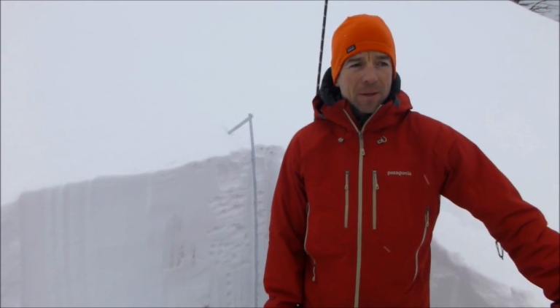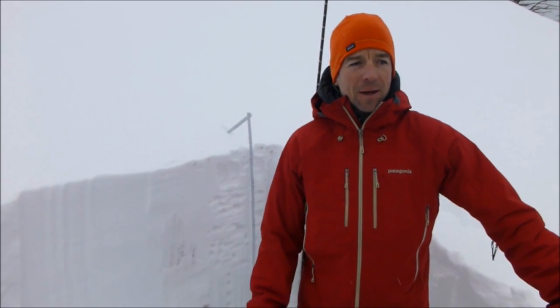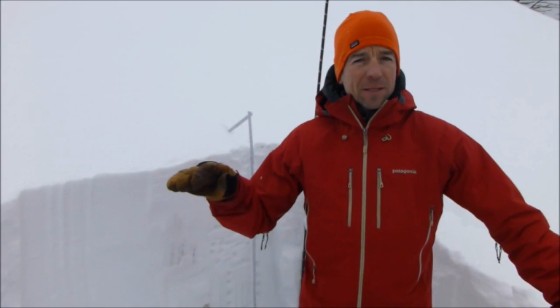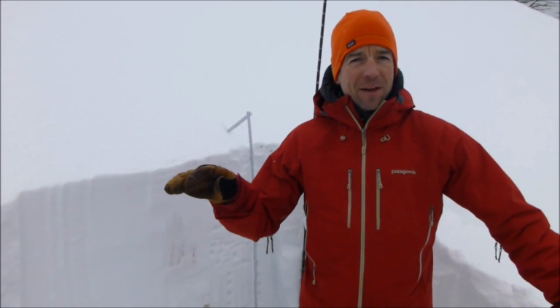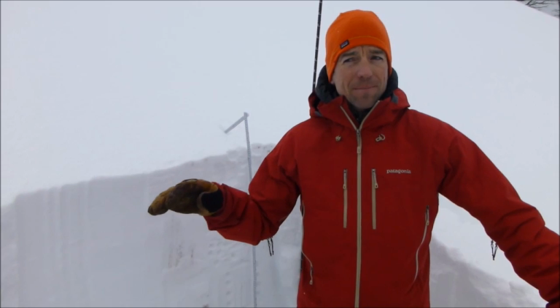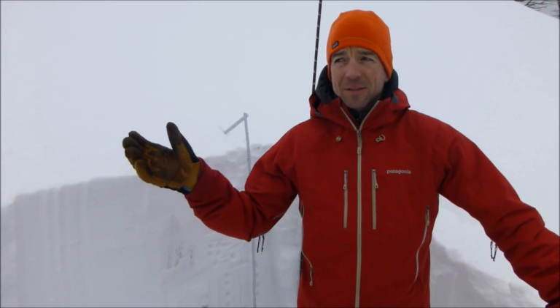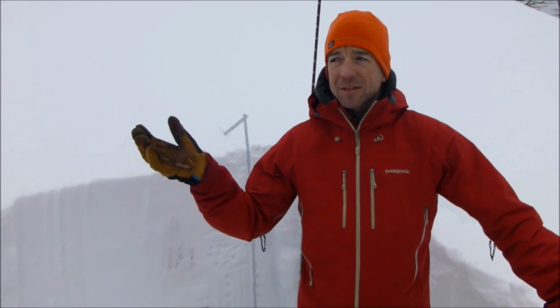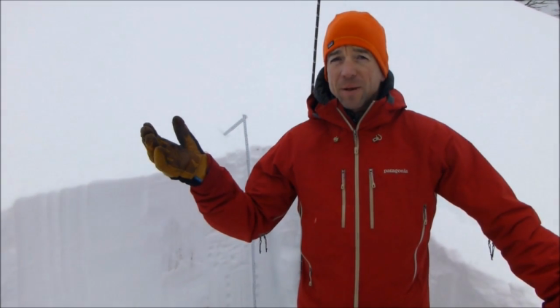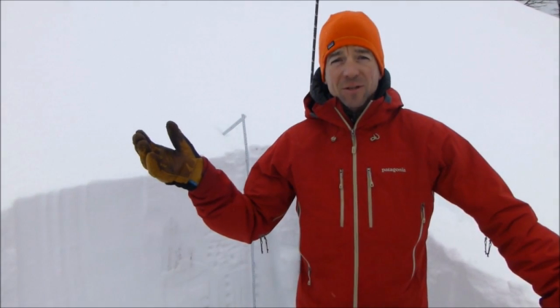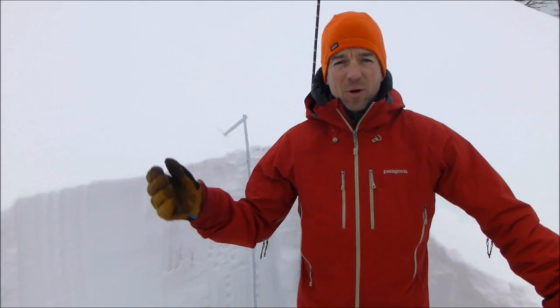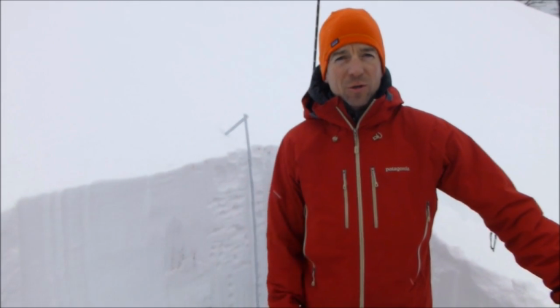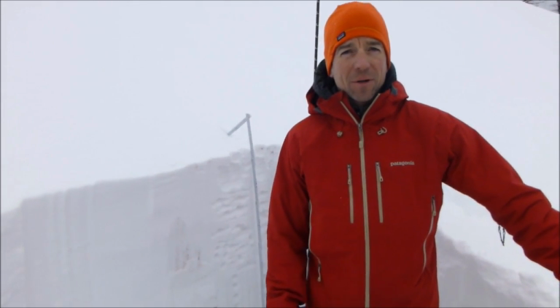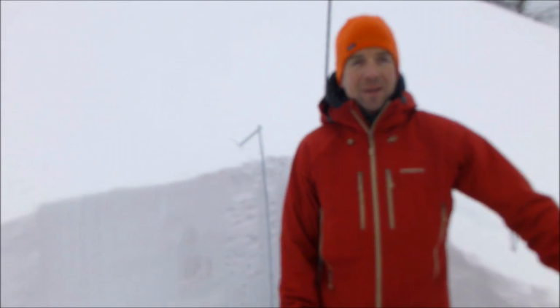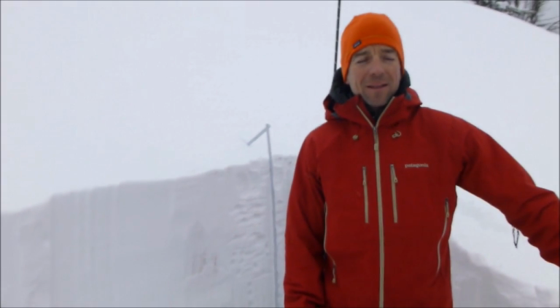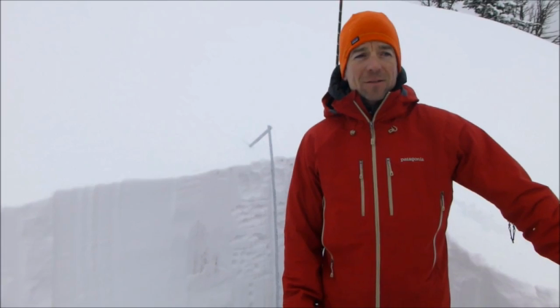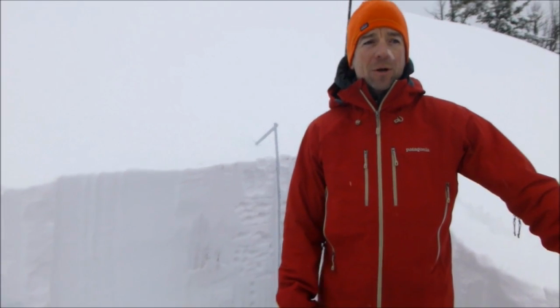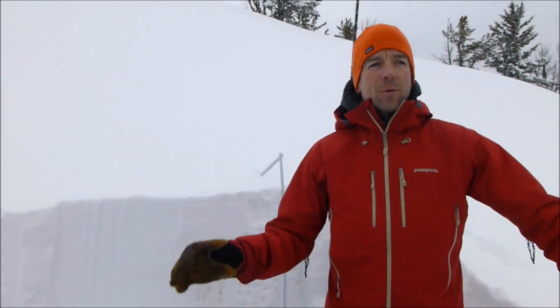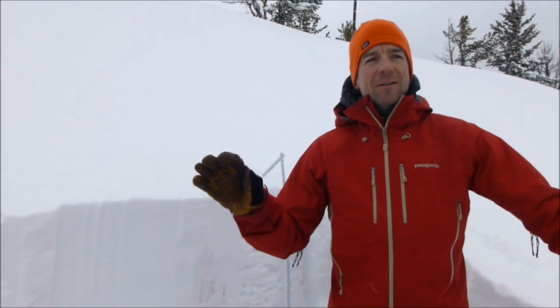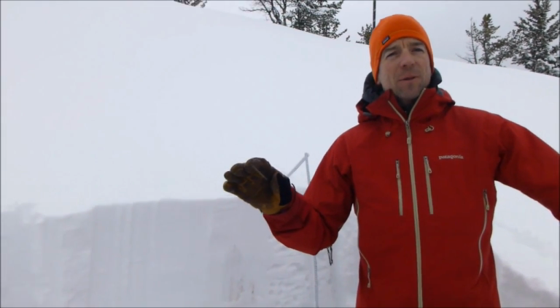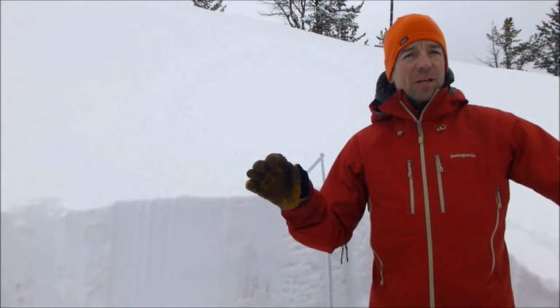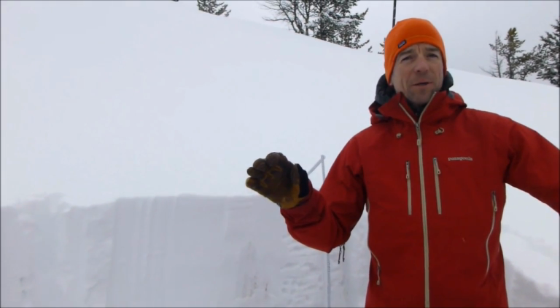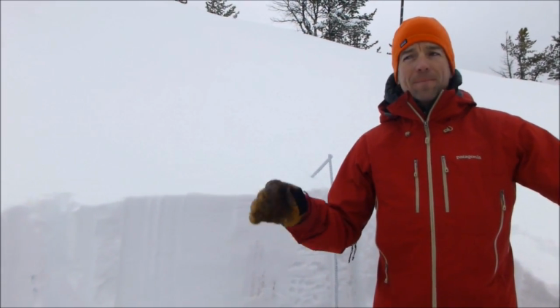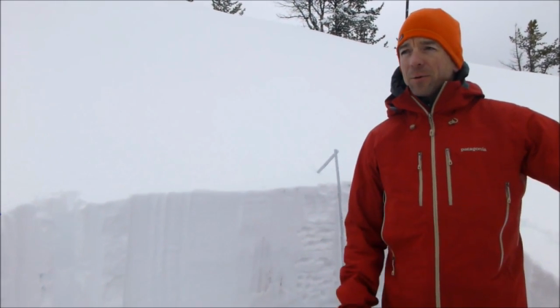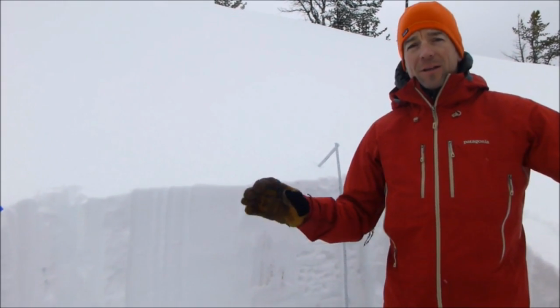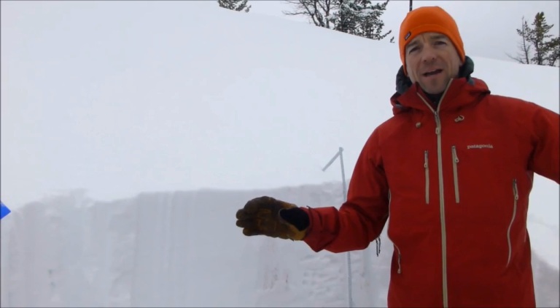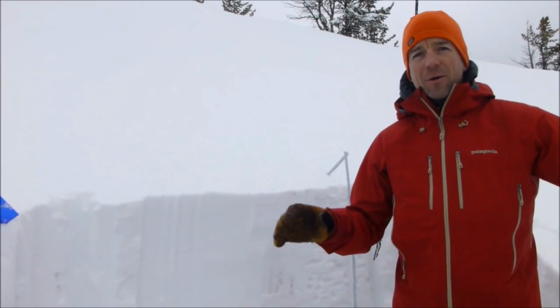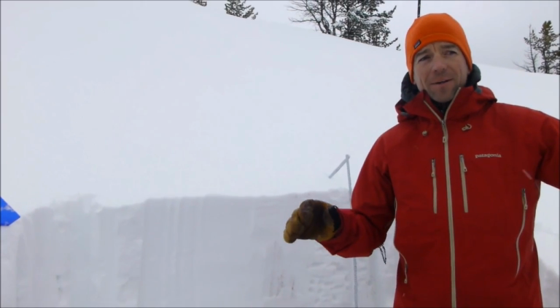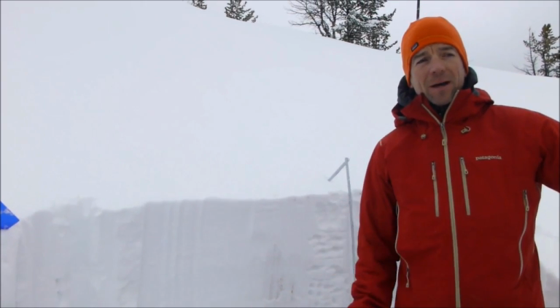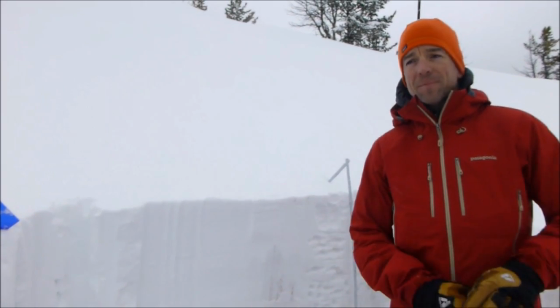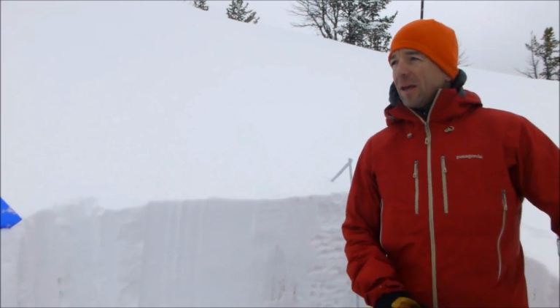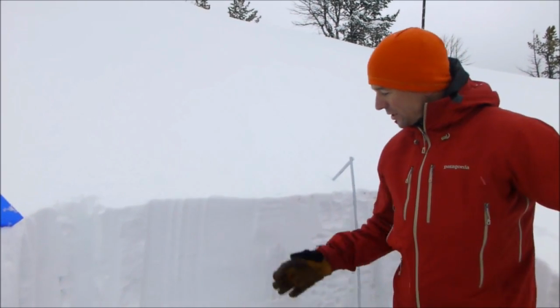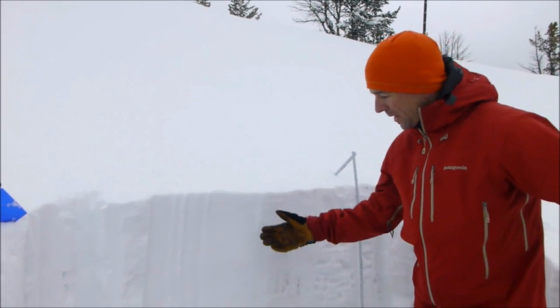Up at this elevation, you can see it's still spitting some snow — more graupel than anything. So we're at or just below freezing up here, we're in the dry snow area, and we just did a pit.